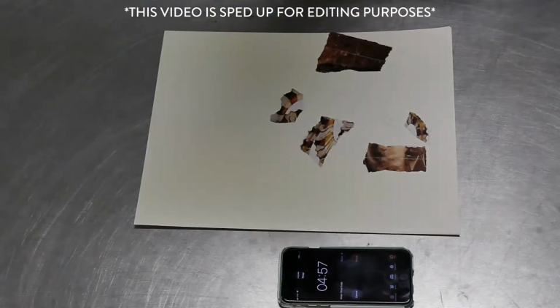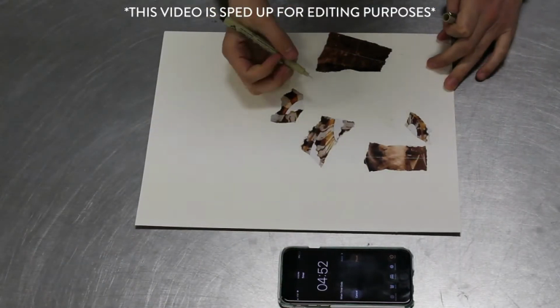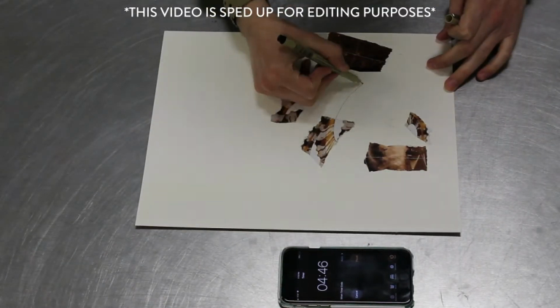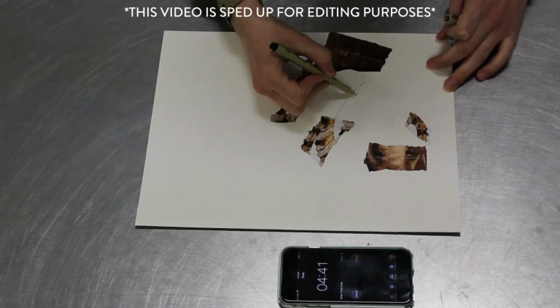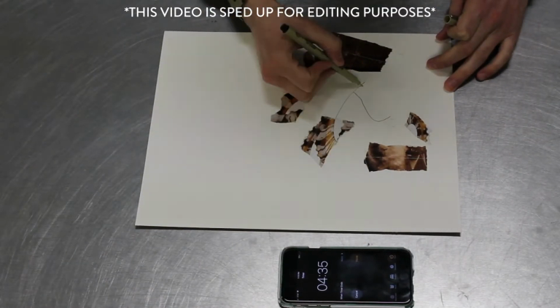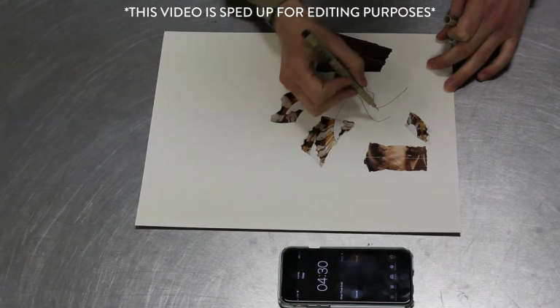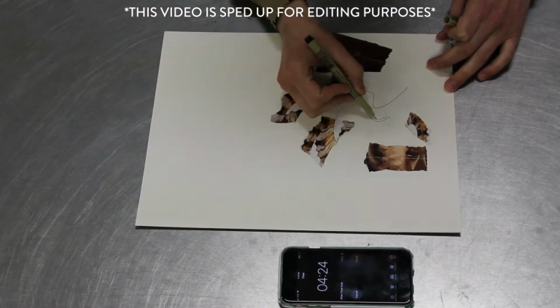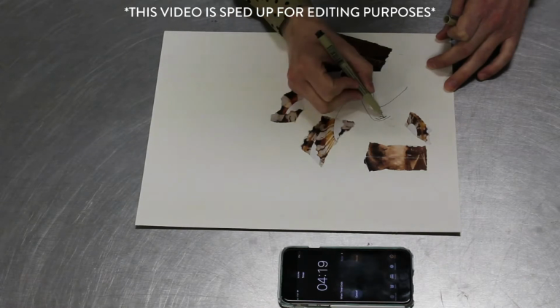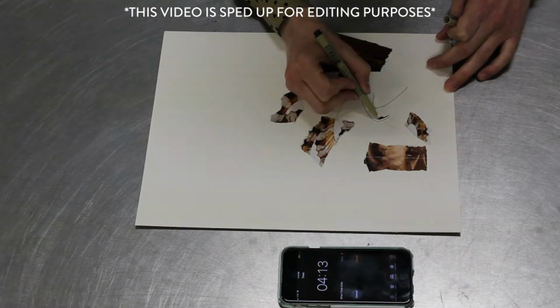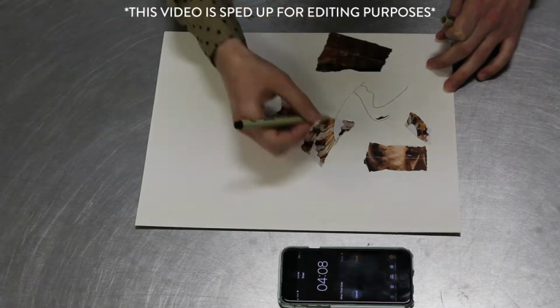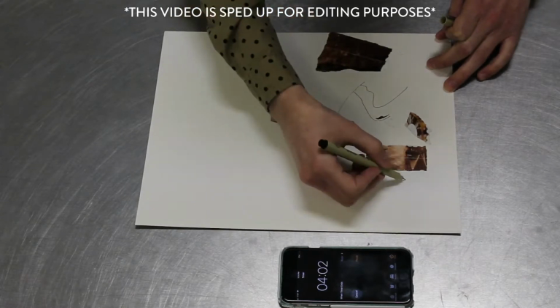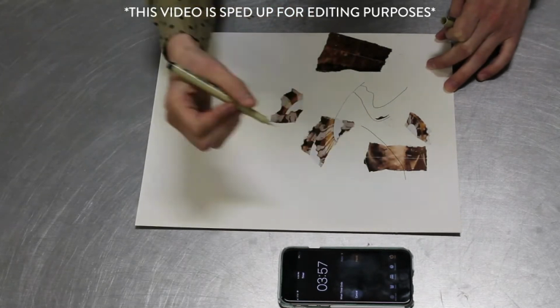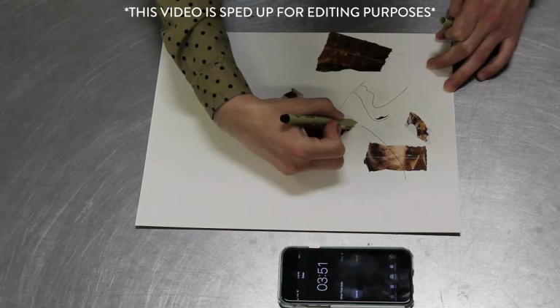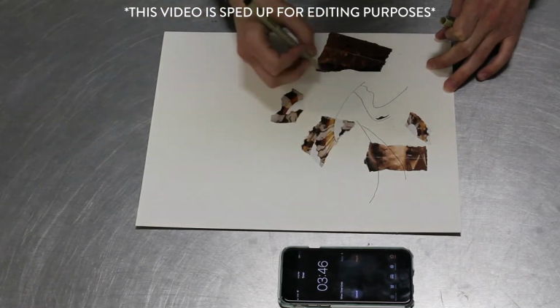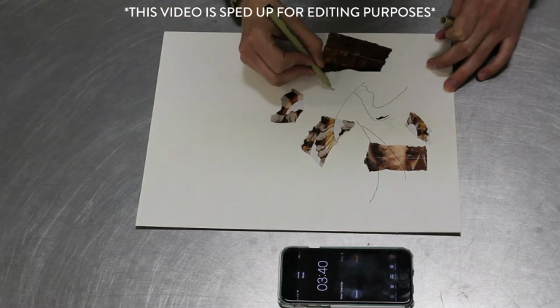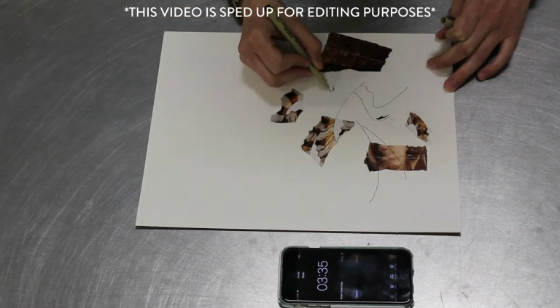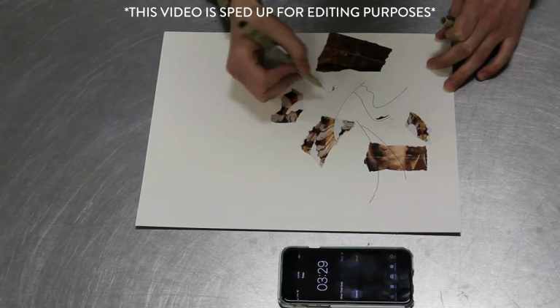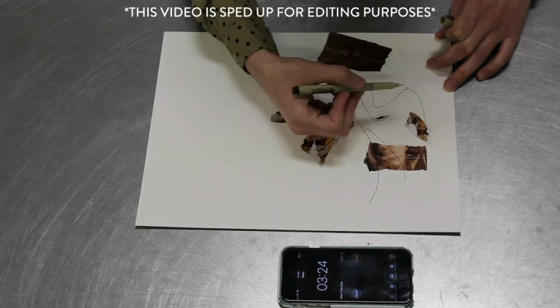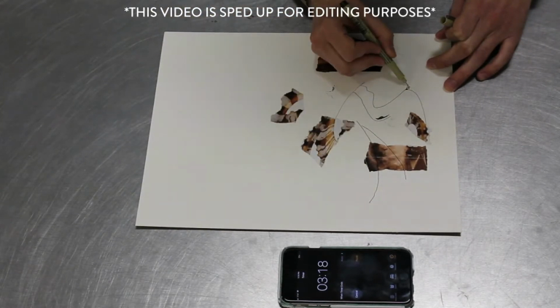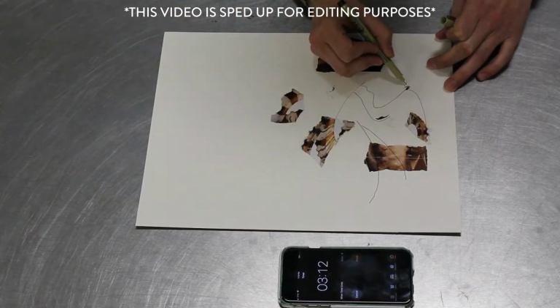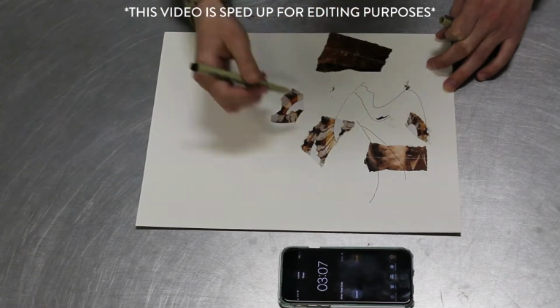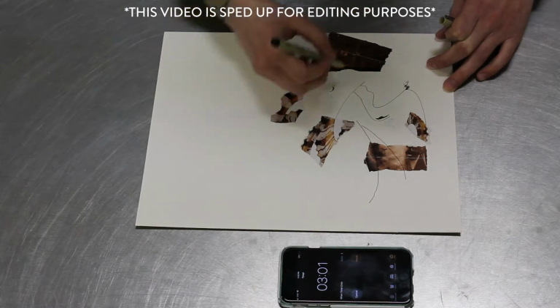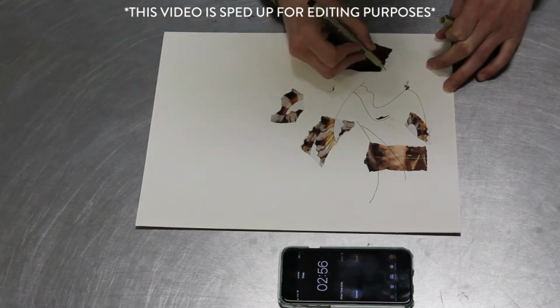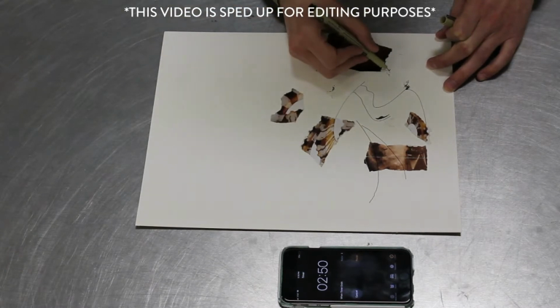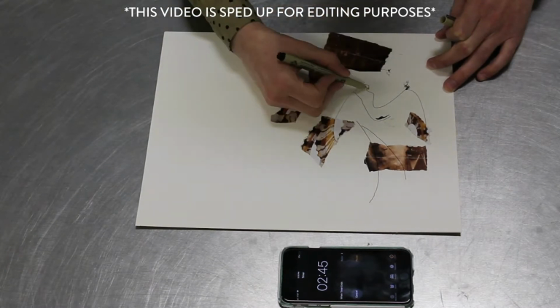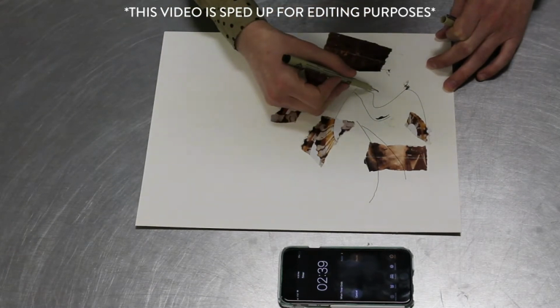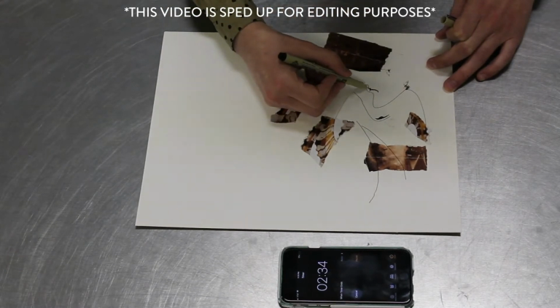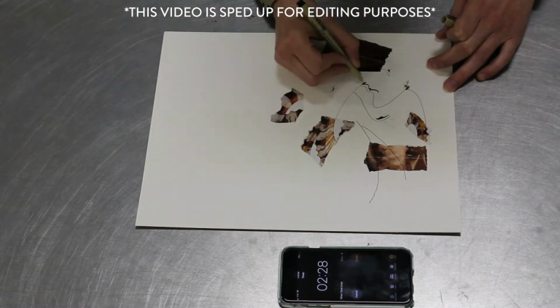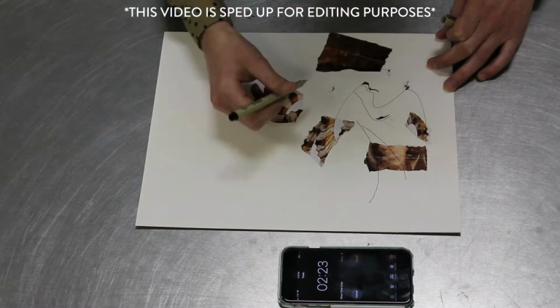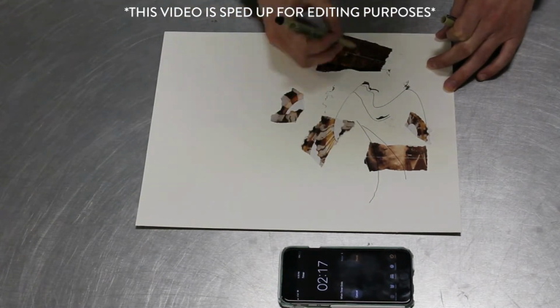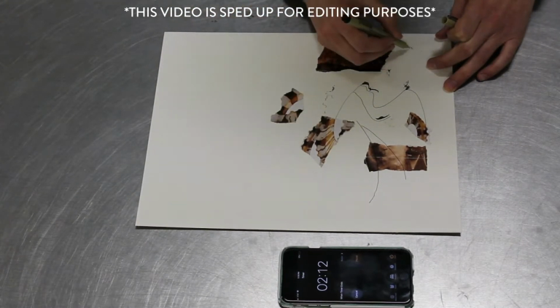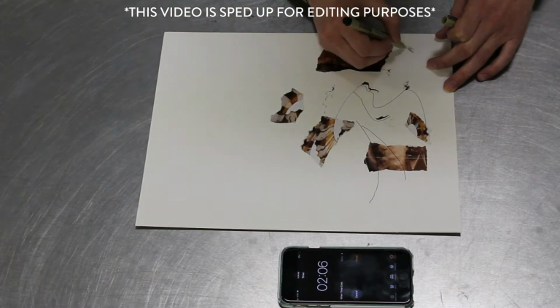Today's challenge is built around two problems every creative person must confront: continuing the work and editing. The anxiety brought about by these two items can stall an artist or even halt a practice altogether. Today we're tackling both.